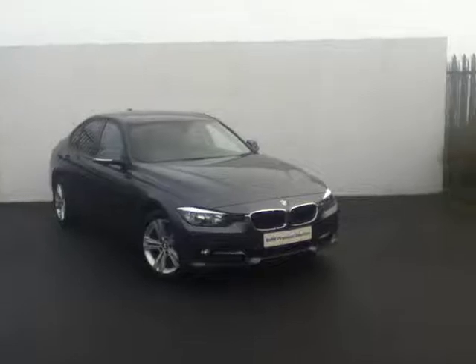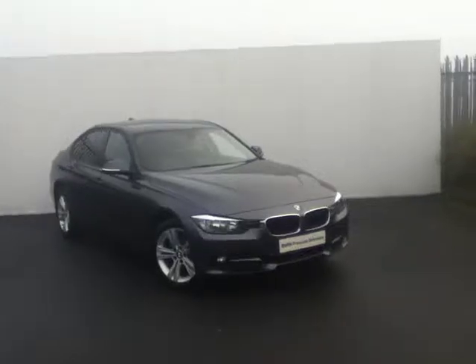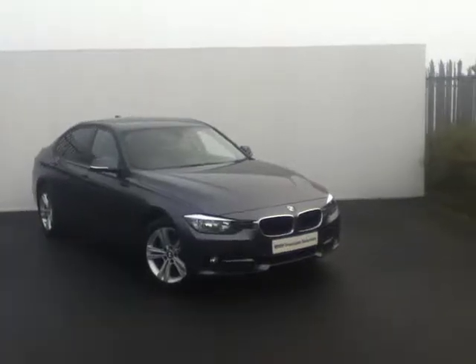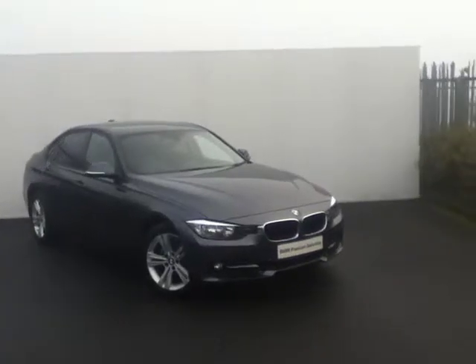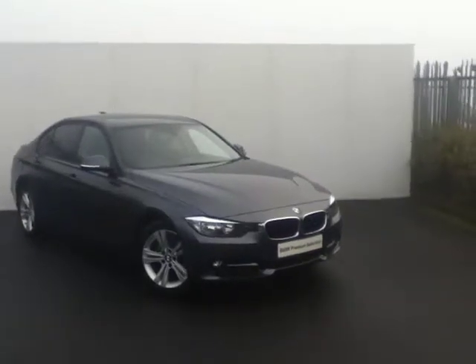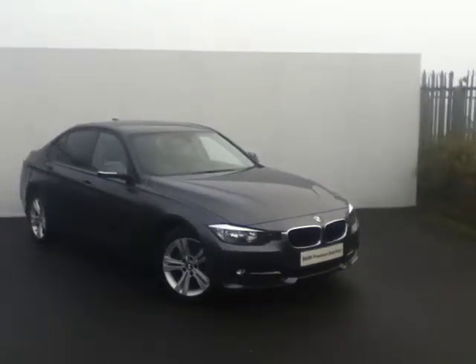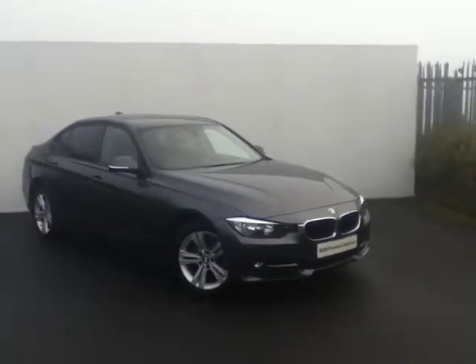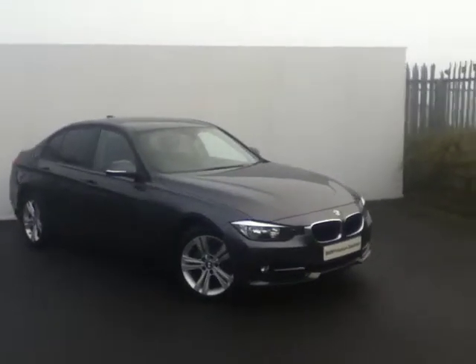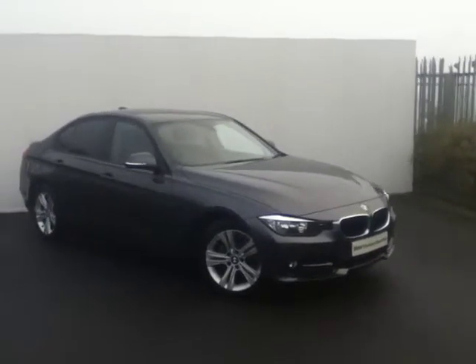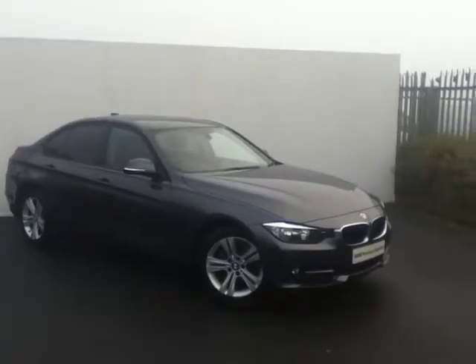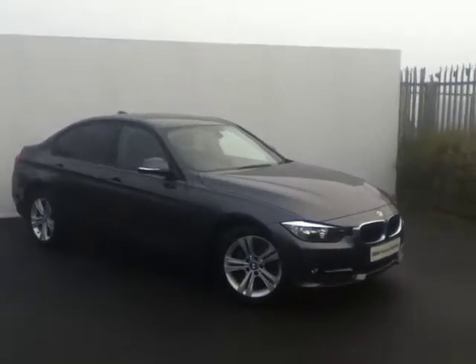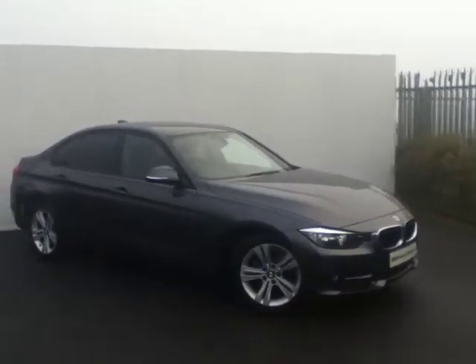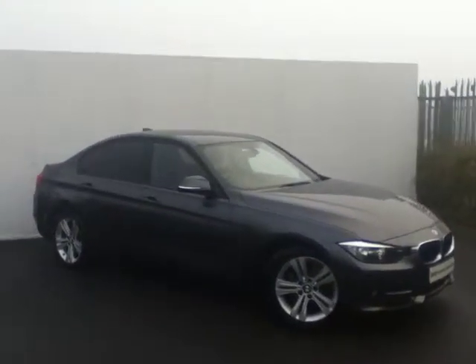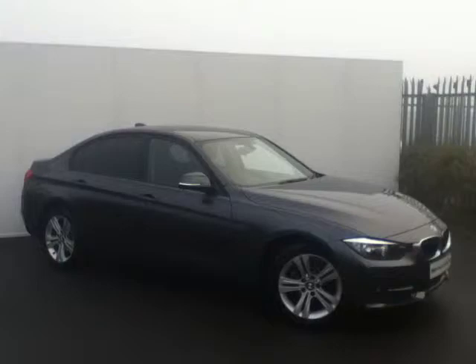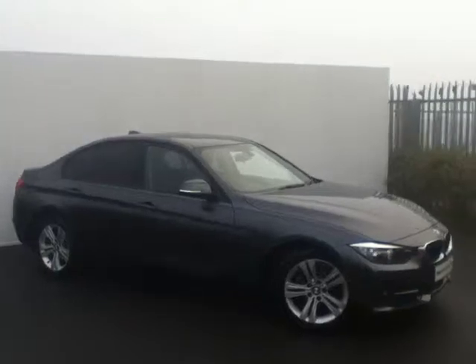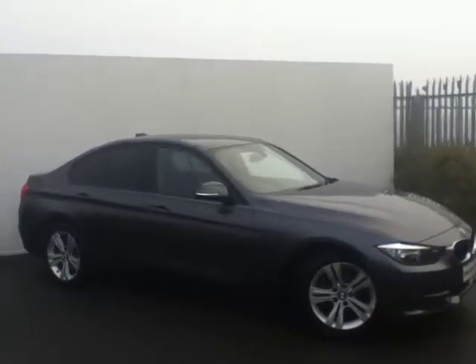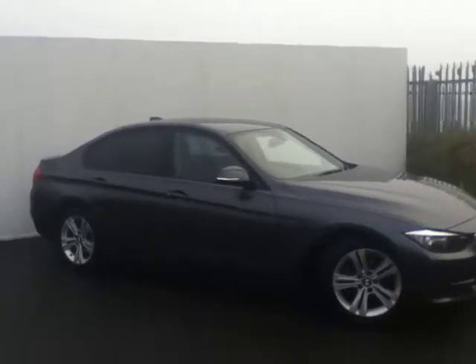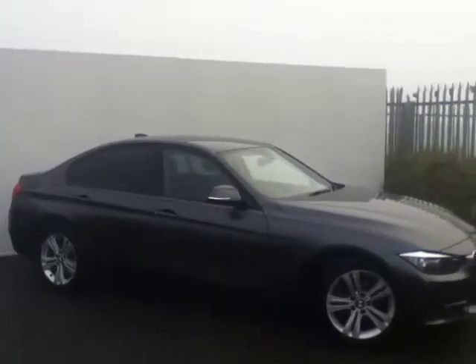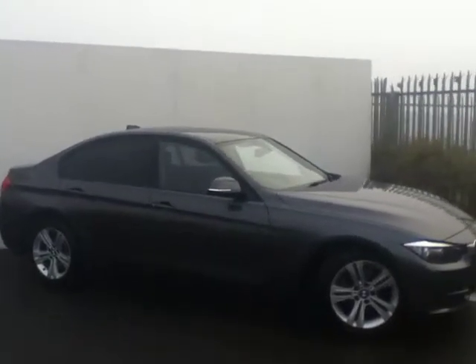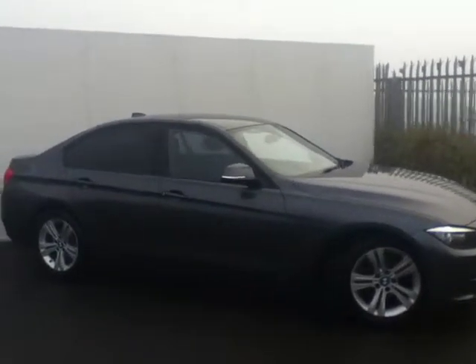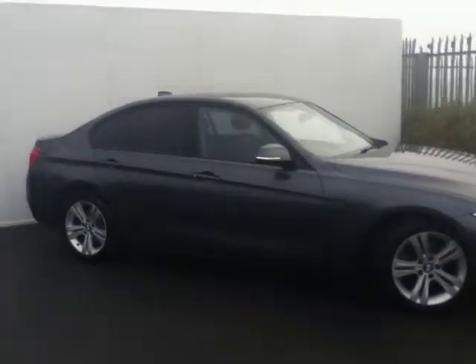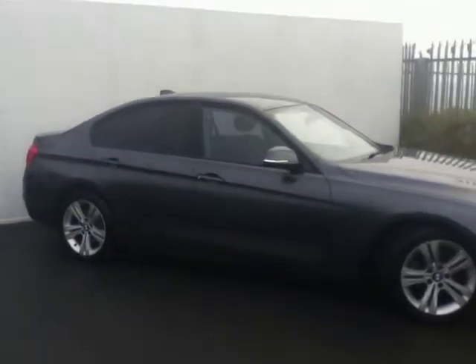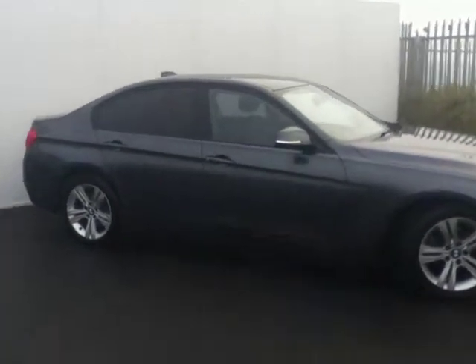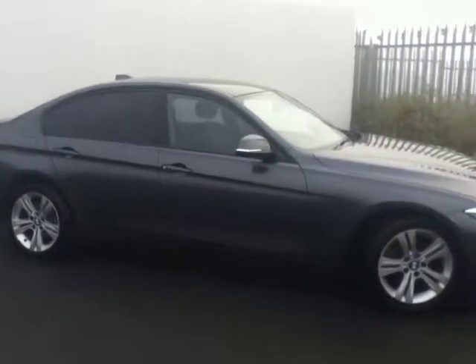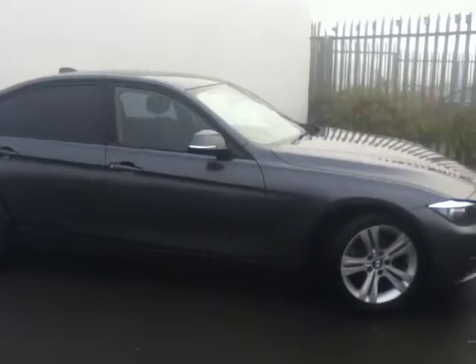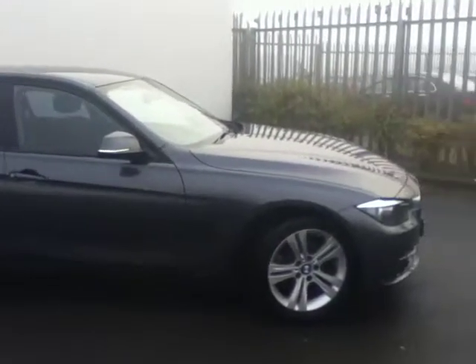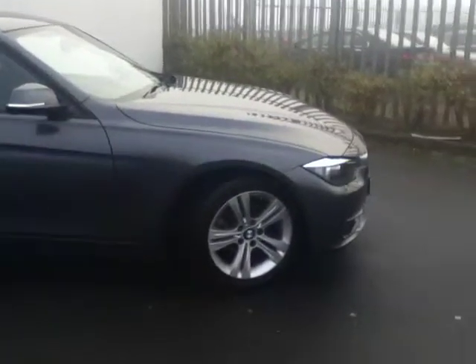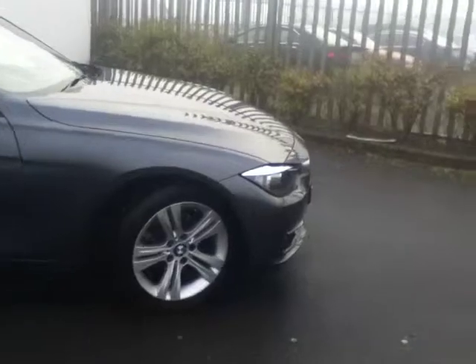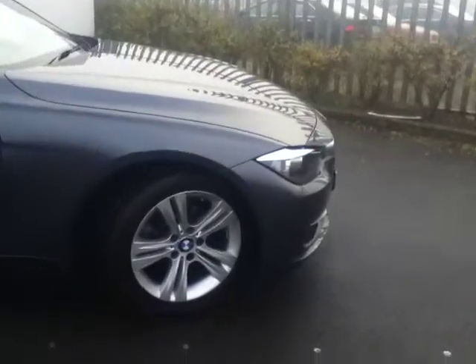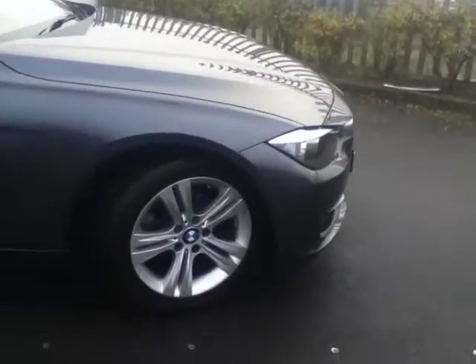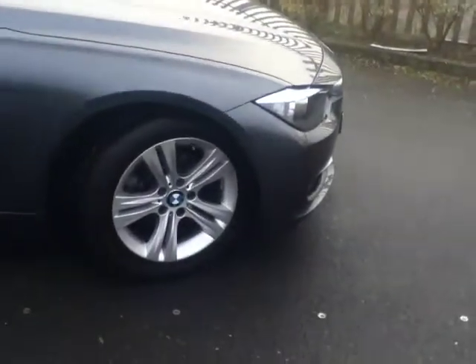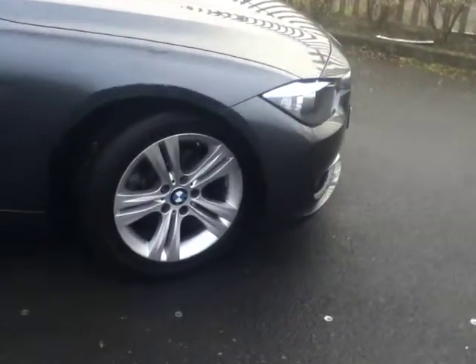Hello and welcome to this from the Joe Duffy BMW Premium Selection: the 2012 BMW 316D Sport Saloon. This vehicle is finished in mineral grey and comes with a beautiful set of 17-inch alloy wheels.